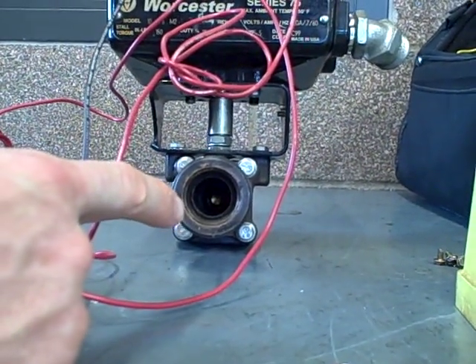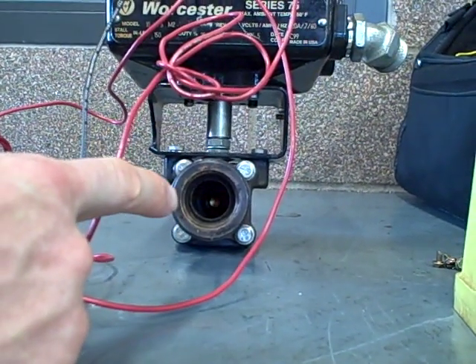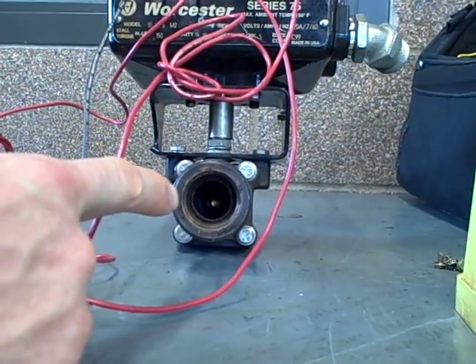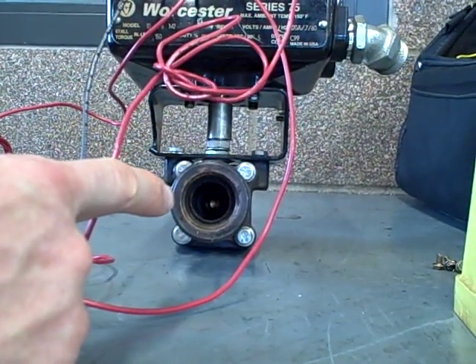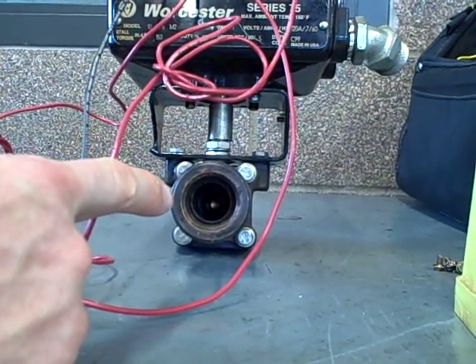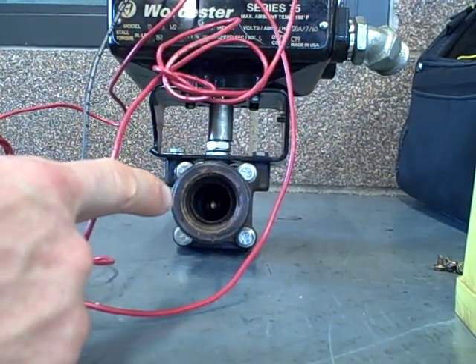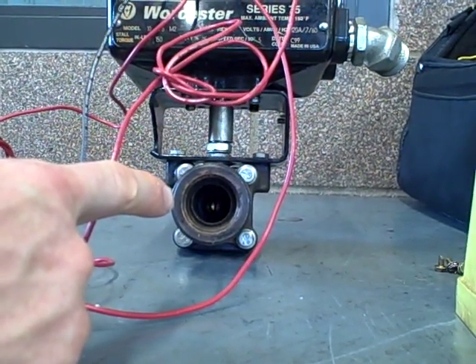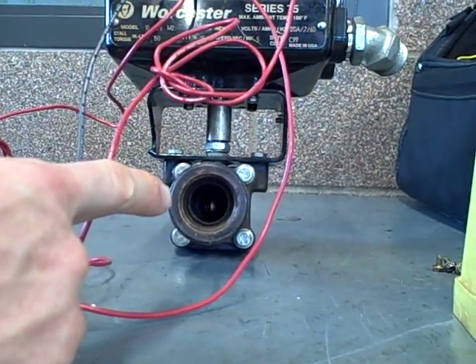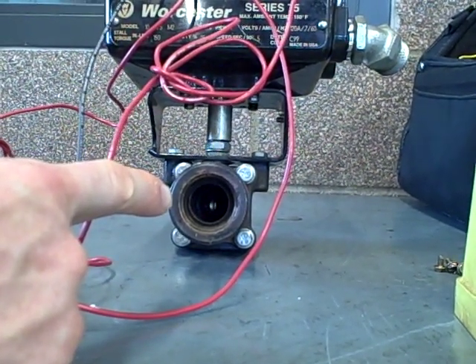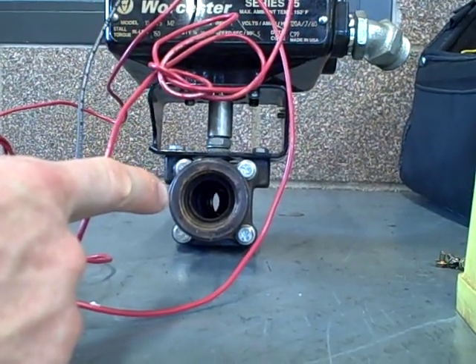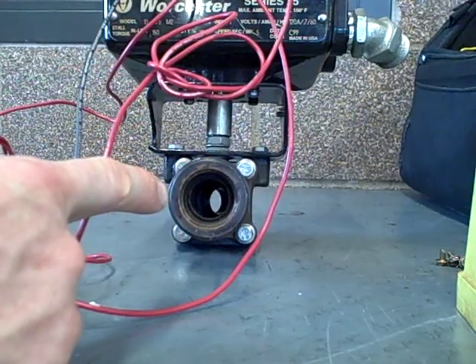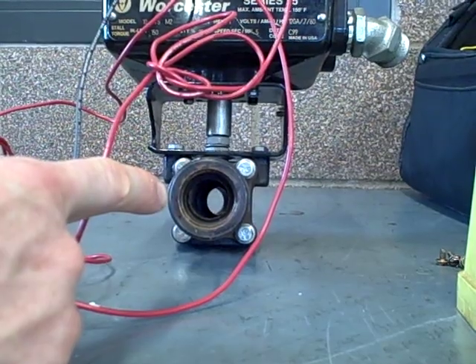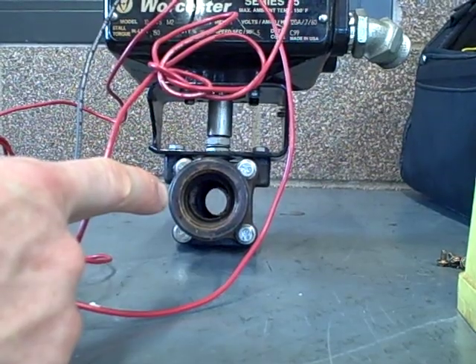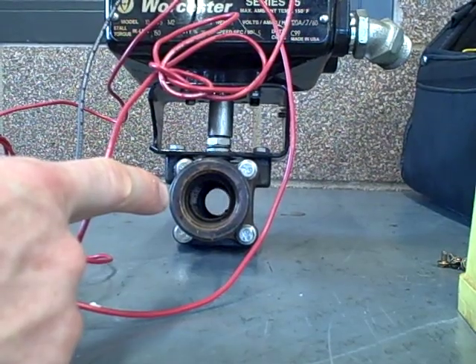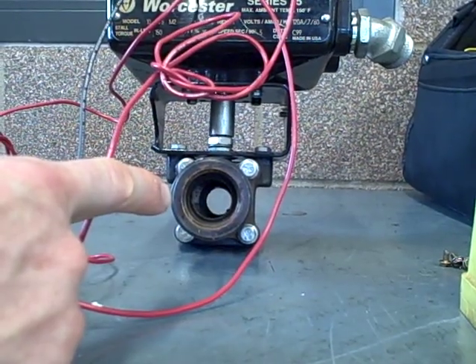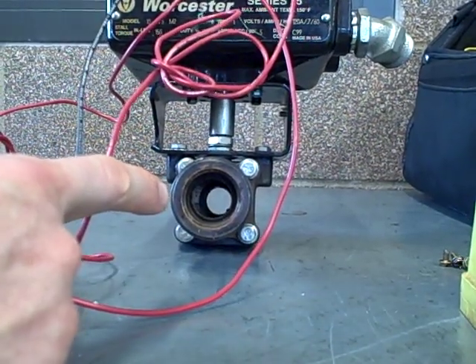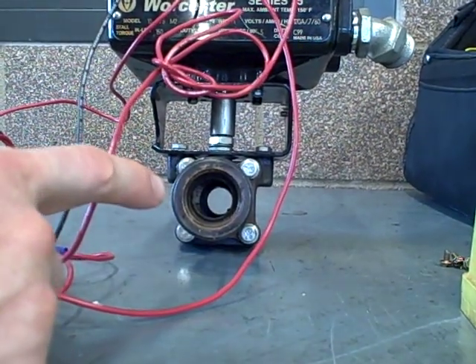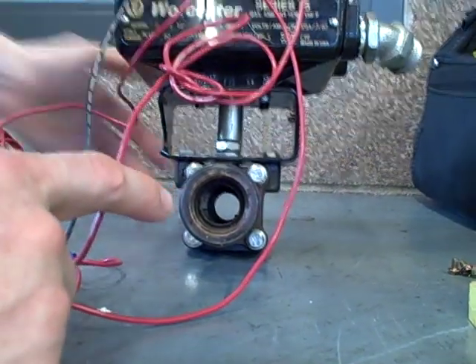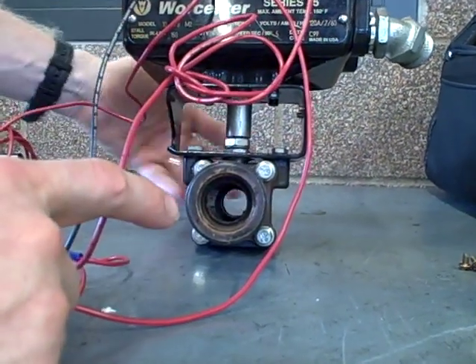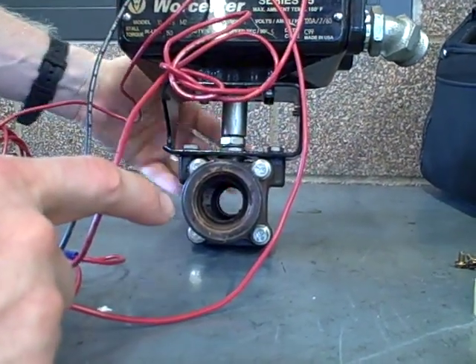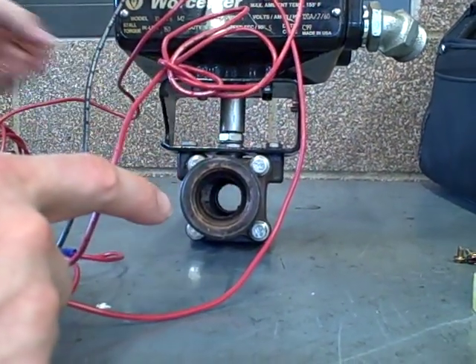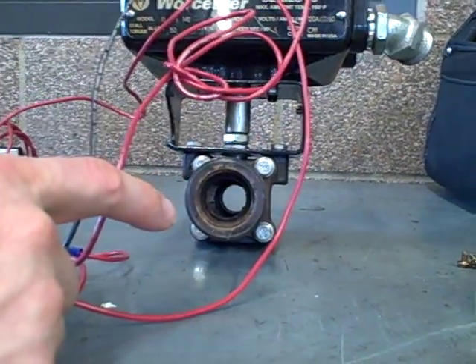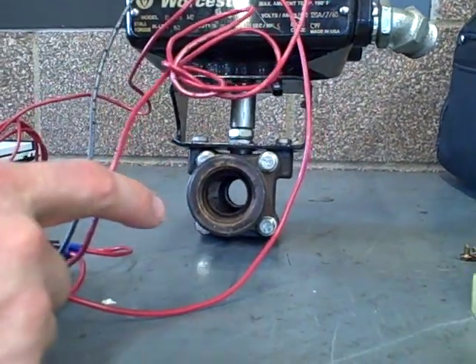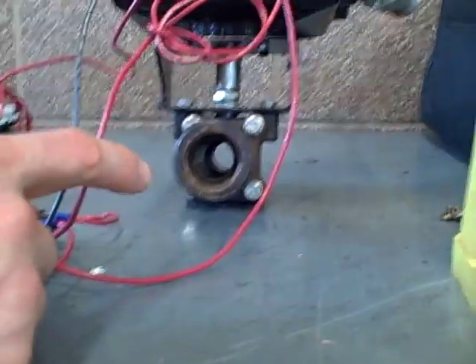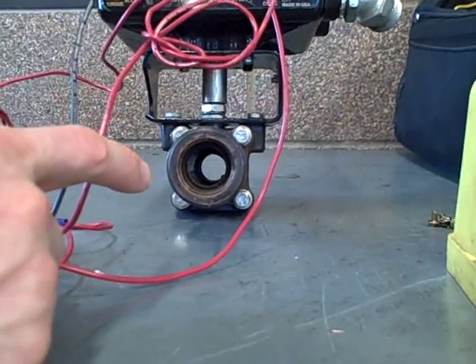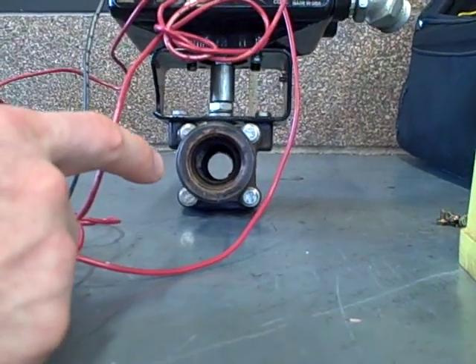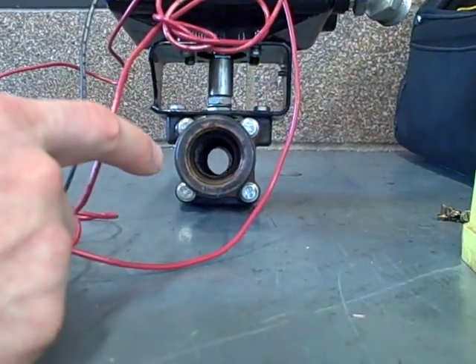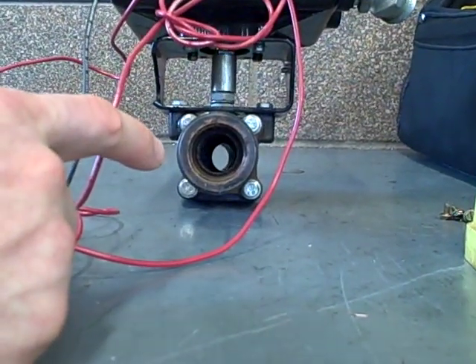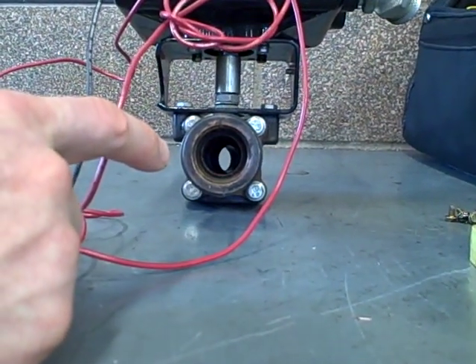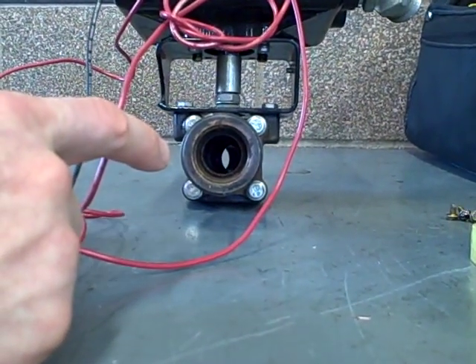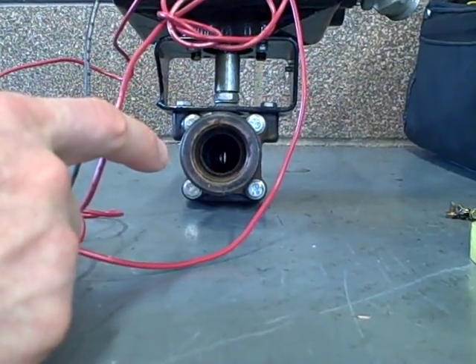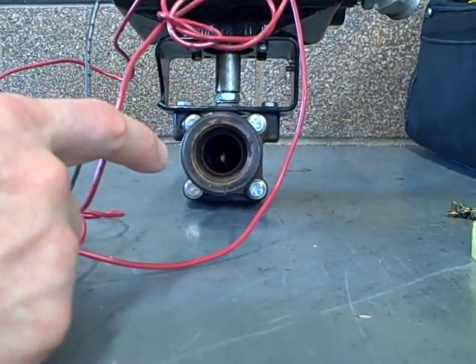I can go open, and you can watch it slowly rotate. So we have a full through ball valve, as you can see, and I can go fully closed, and the electric motor winds it closed.